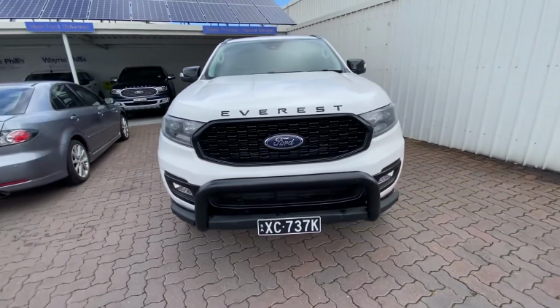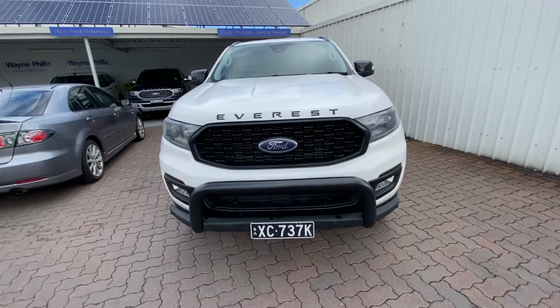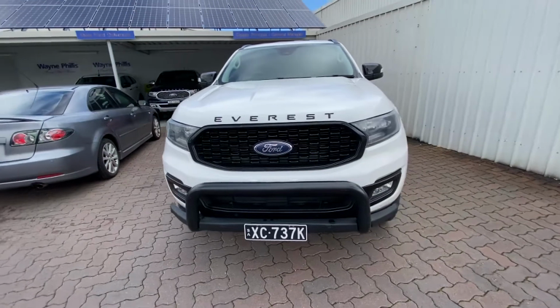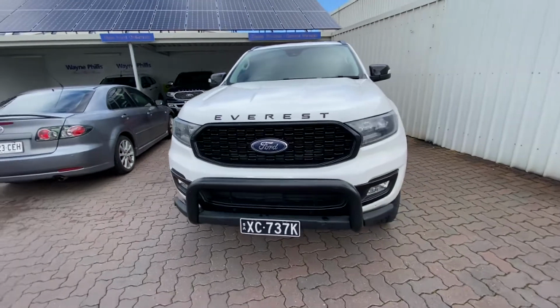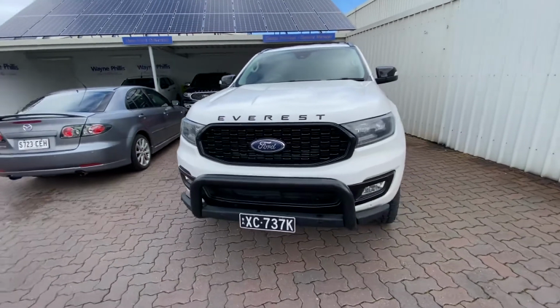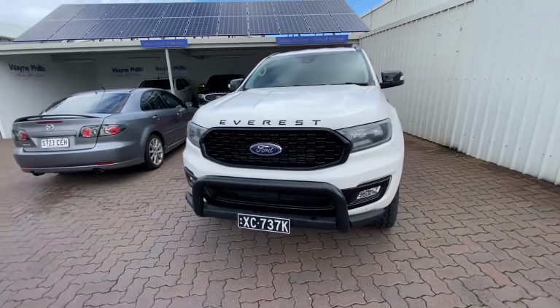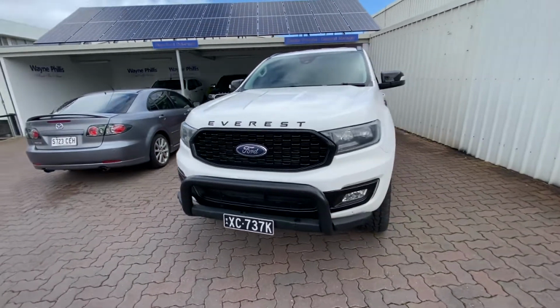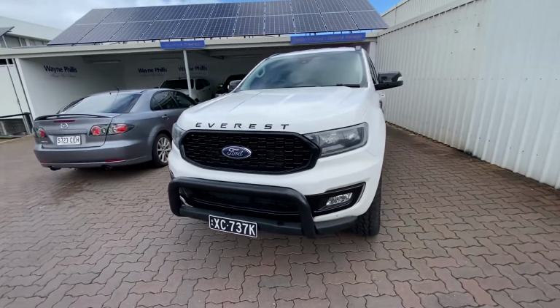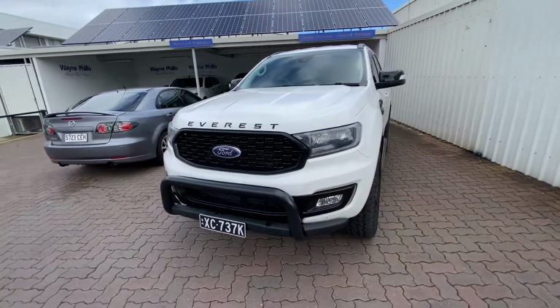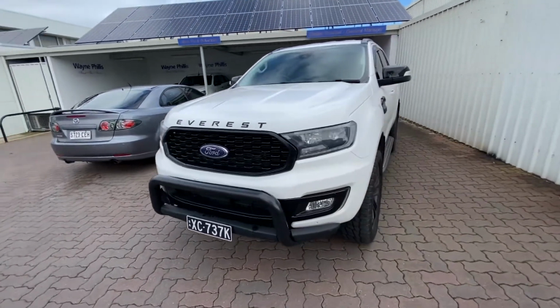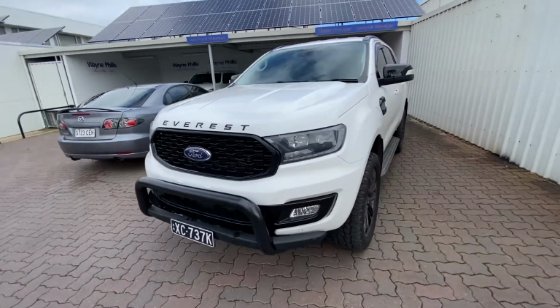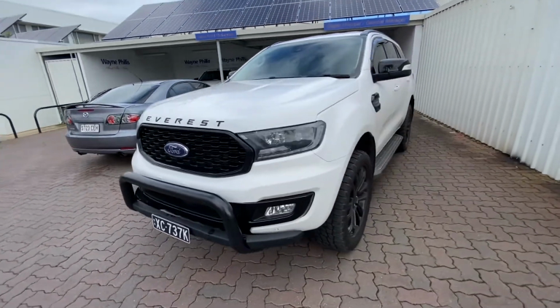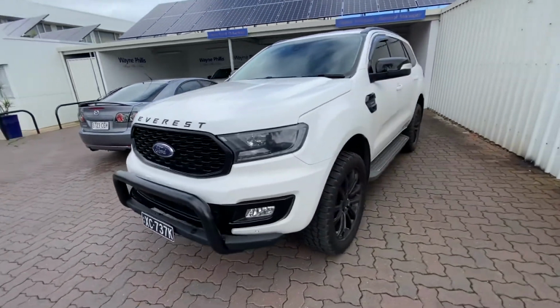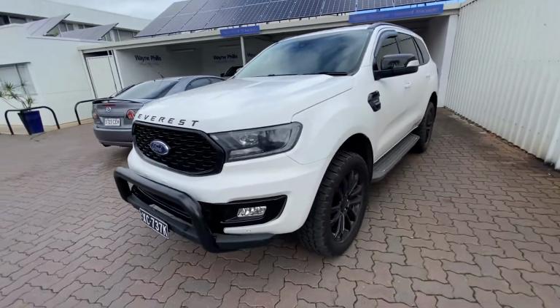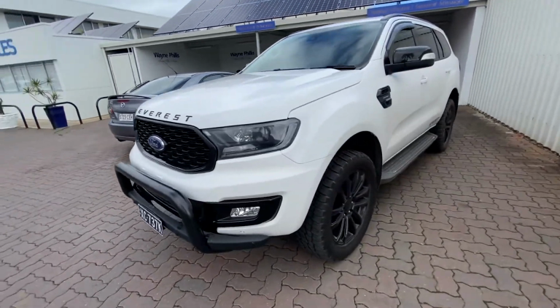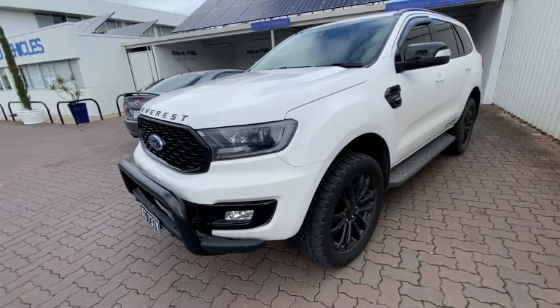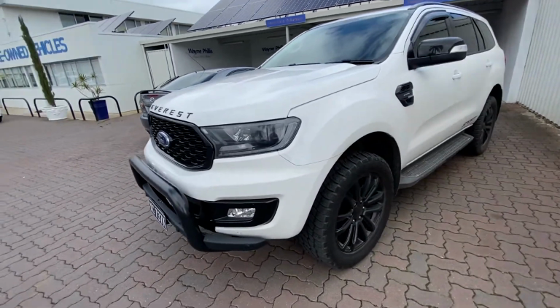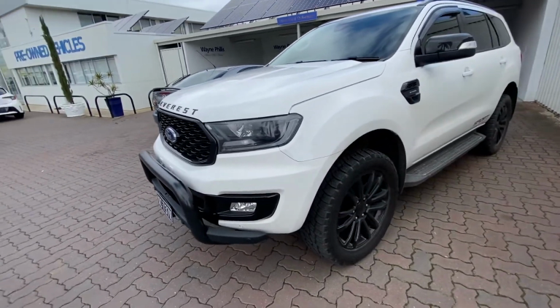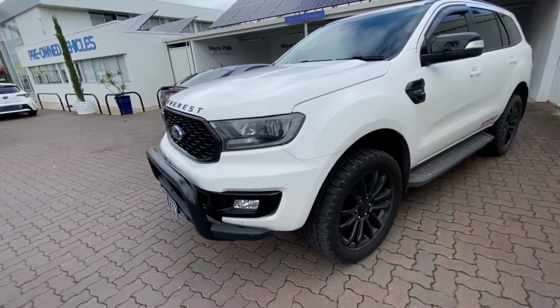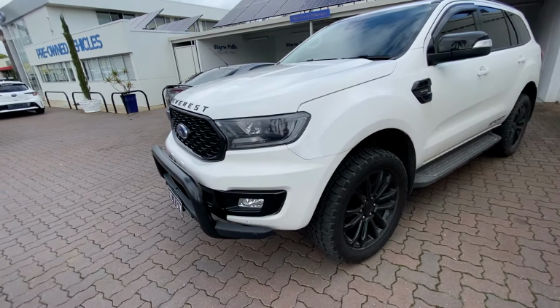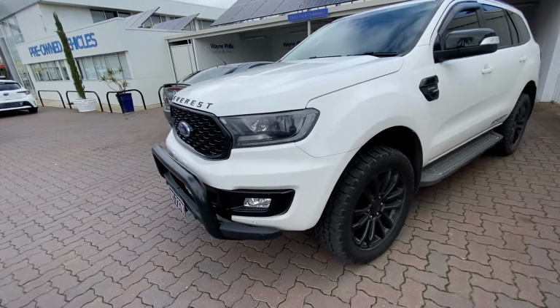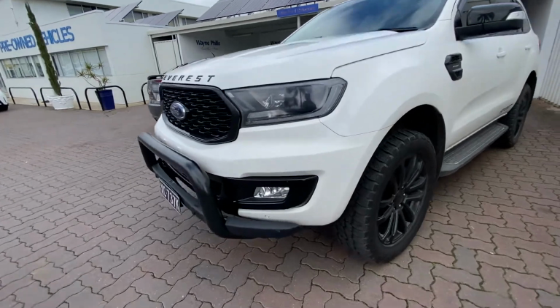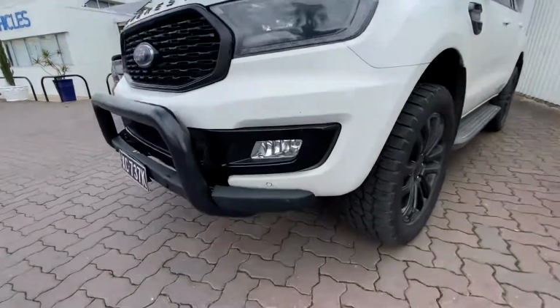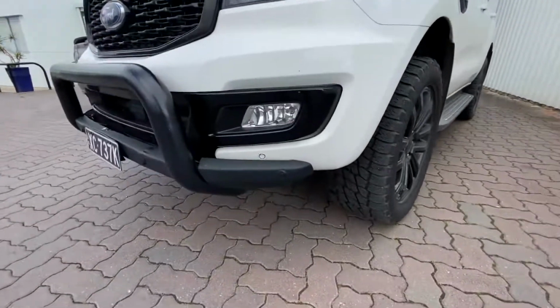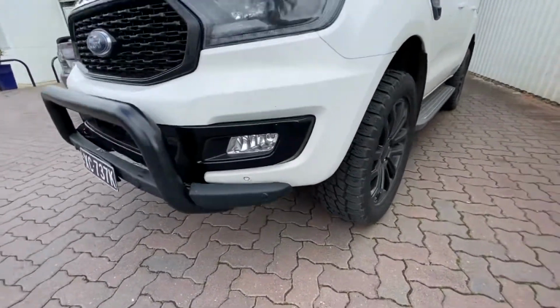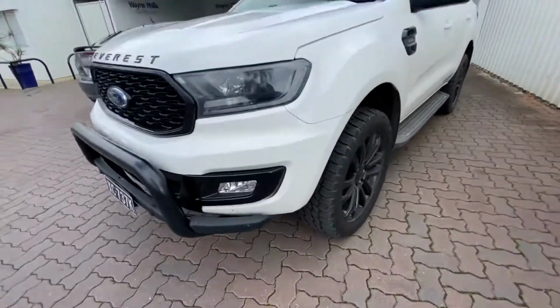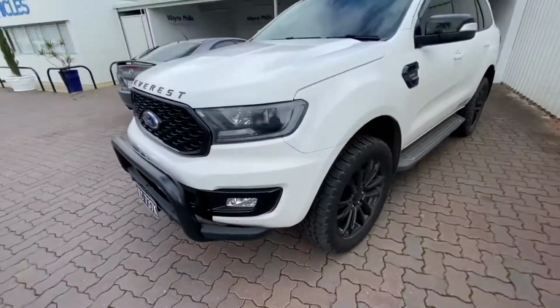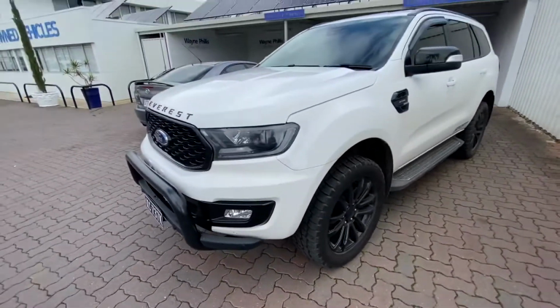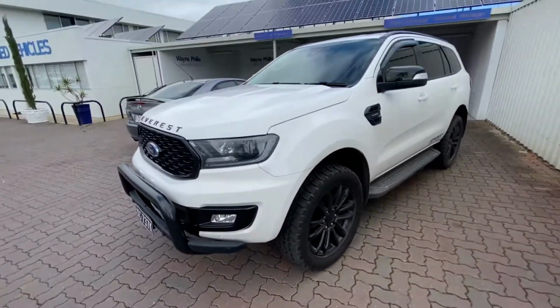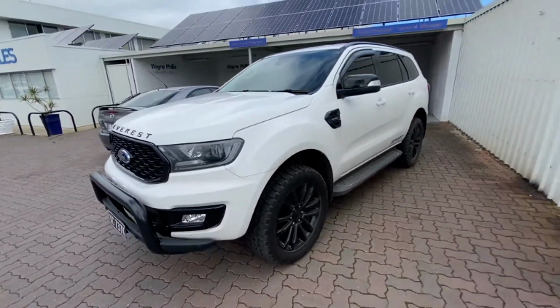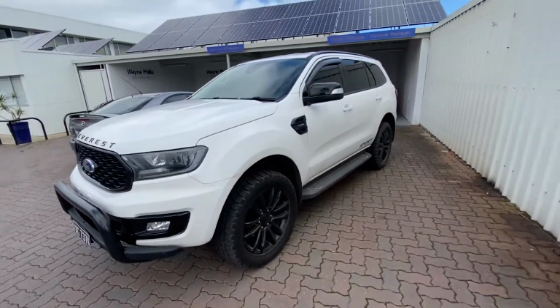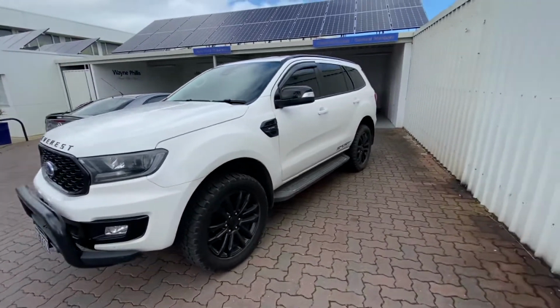It does have the nudge bar, which is good. Looks like a Ford Genuine one, as the parking sensors do carry through, which is what you want. So you've got a nudge bar.